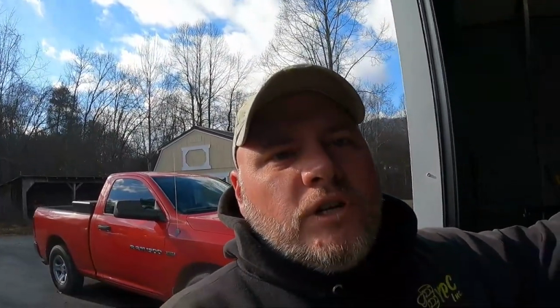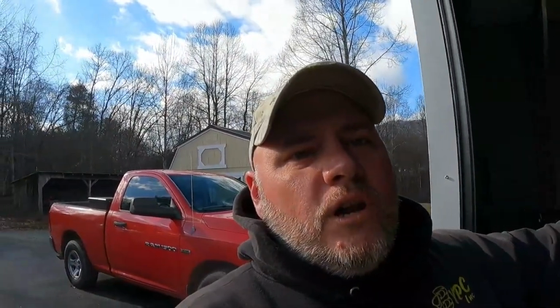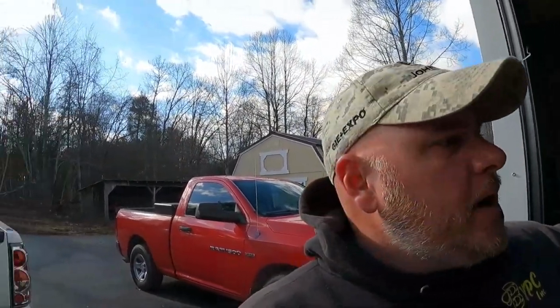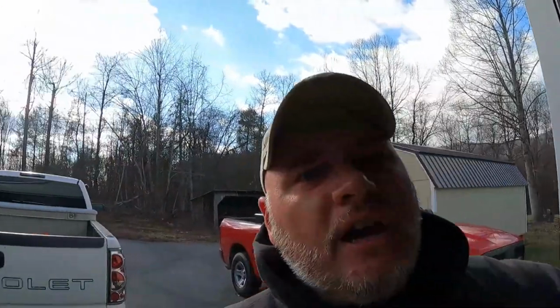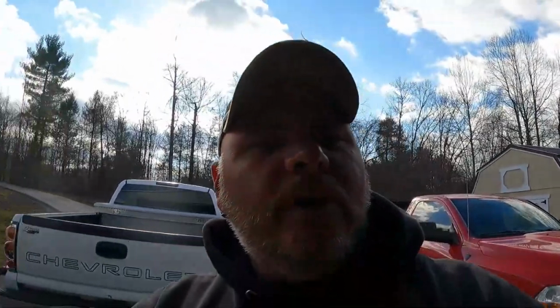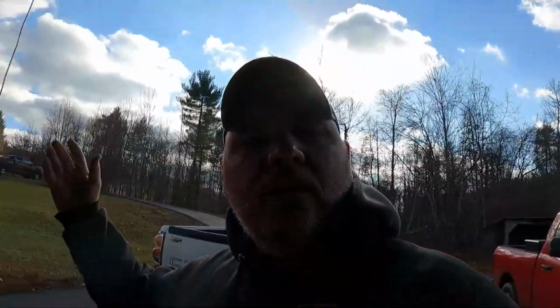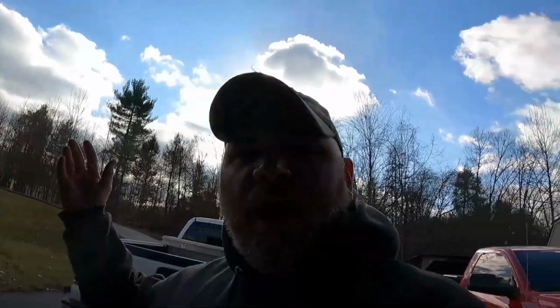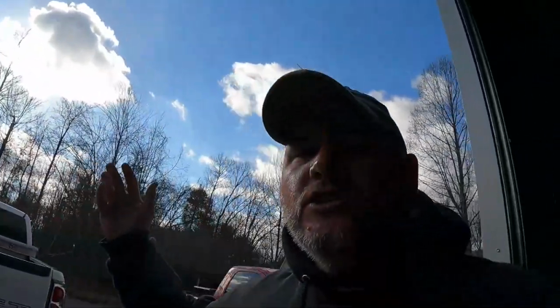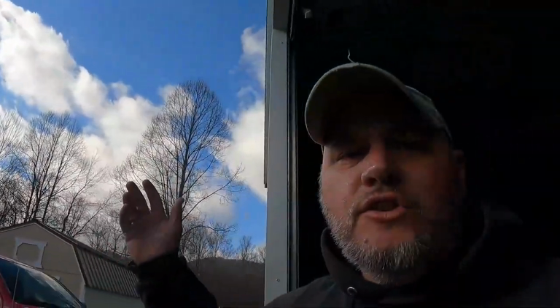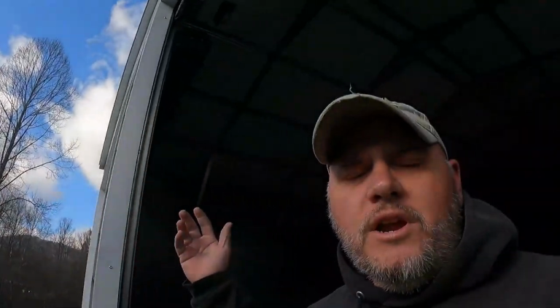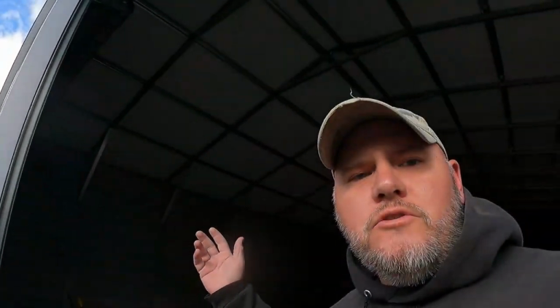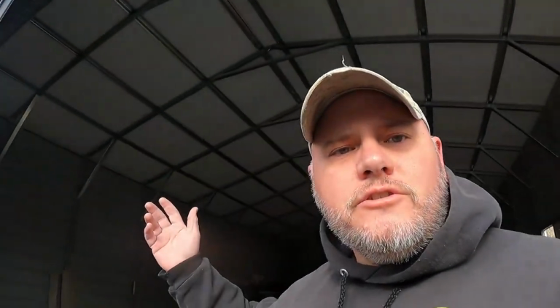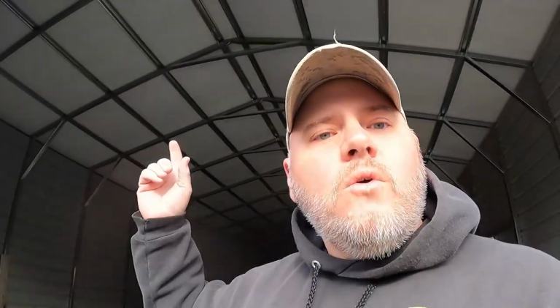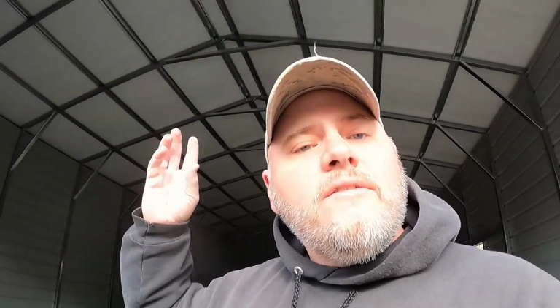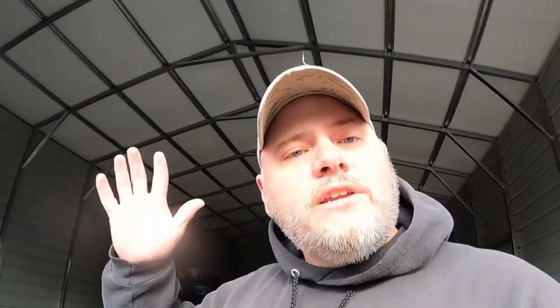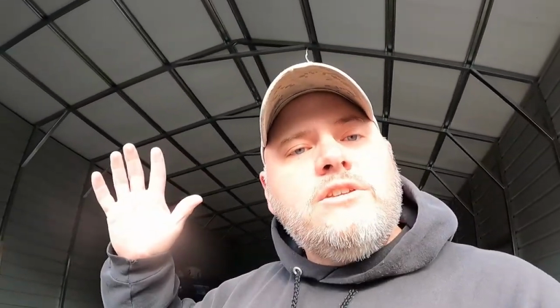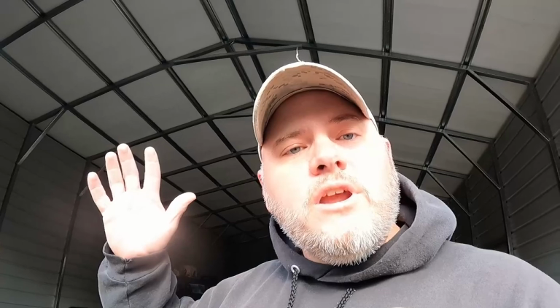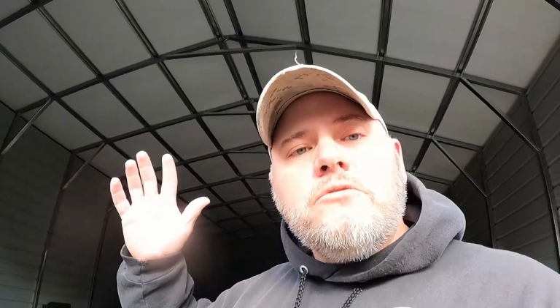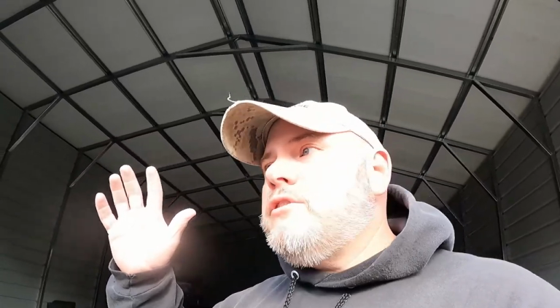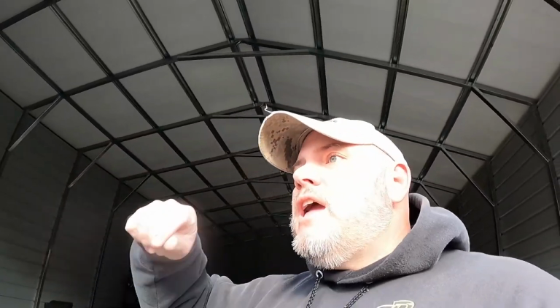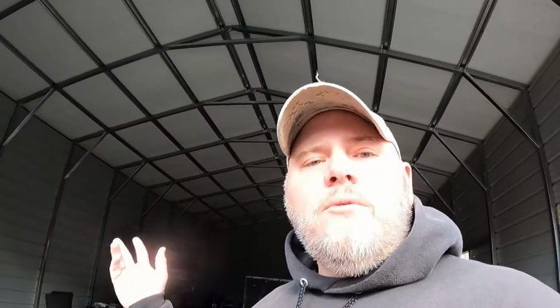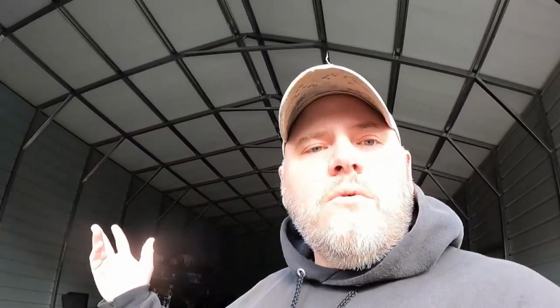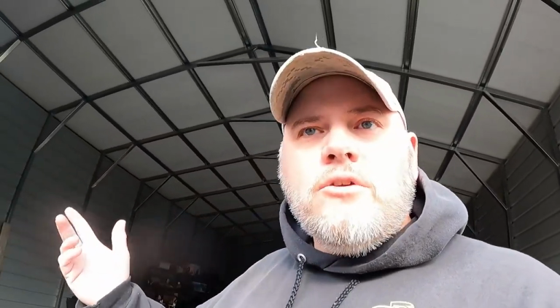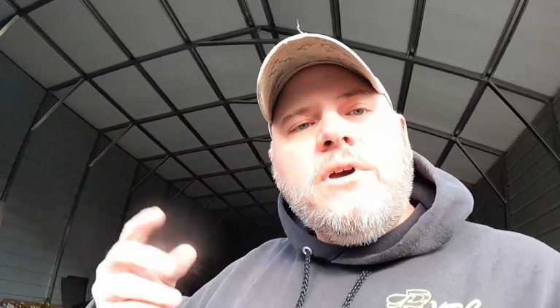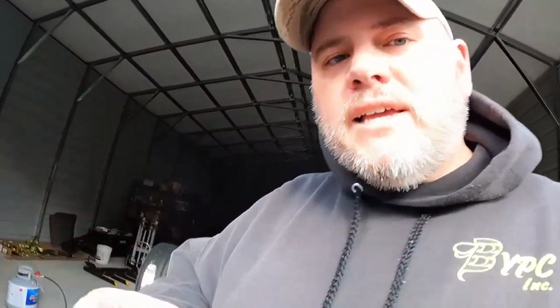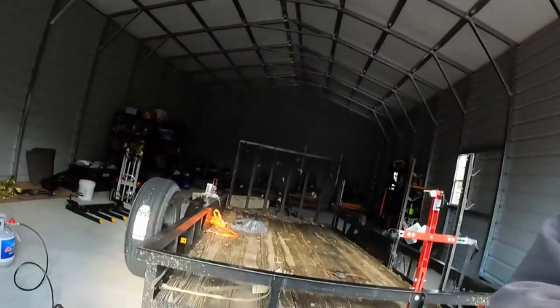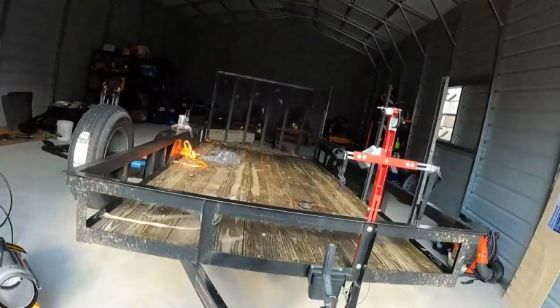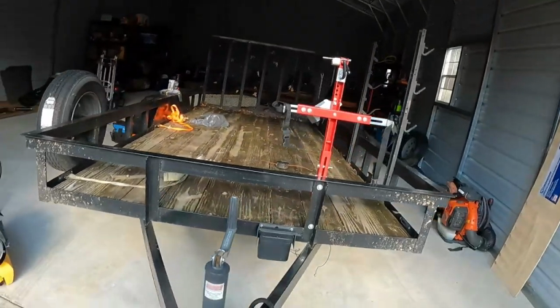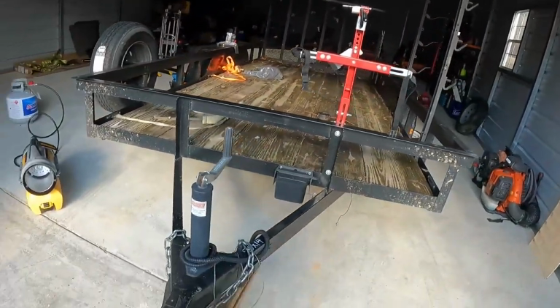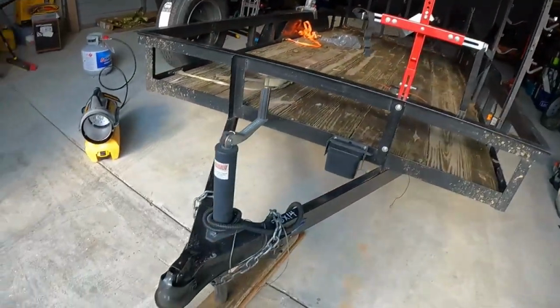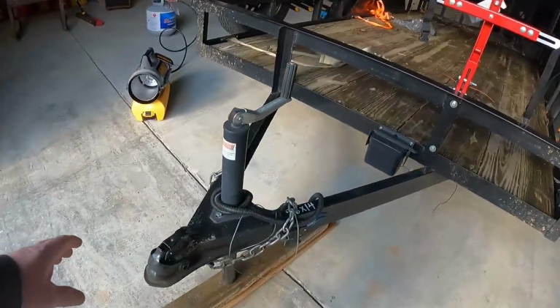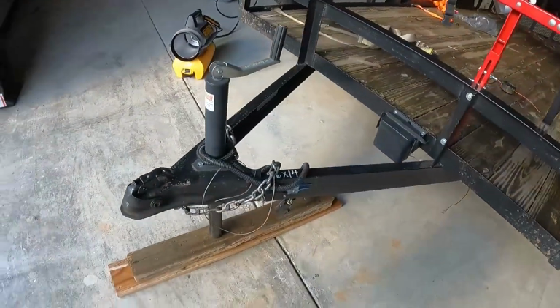I'm going to make an off-the-cuff video: five things — or more — you need to know when owning a utility trailer. Any way you want to slice it, let's go. First things first, we'll start at the front.